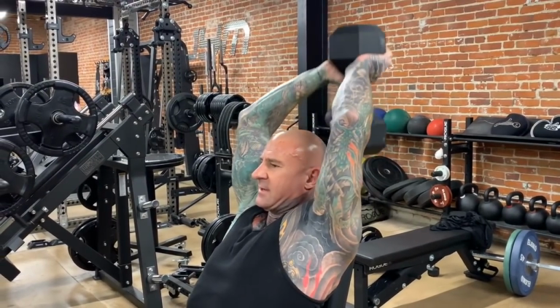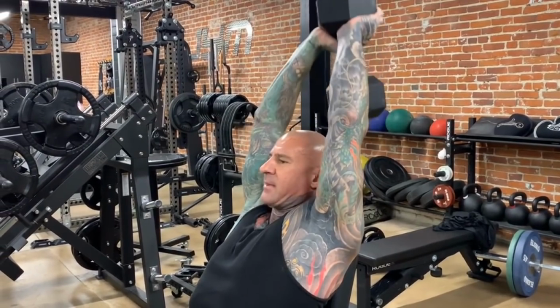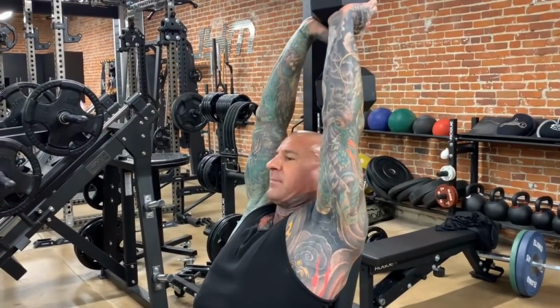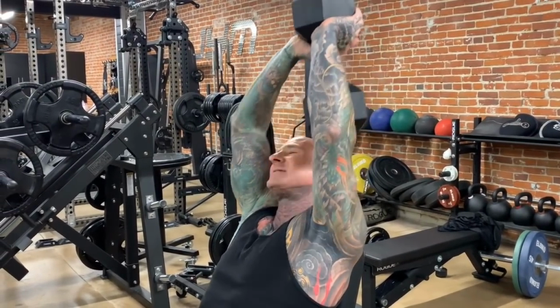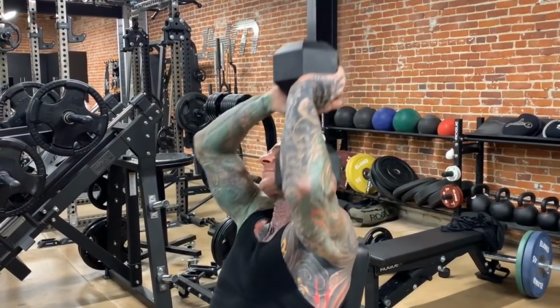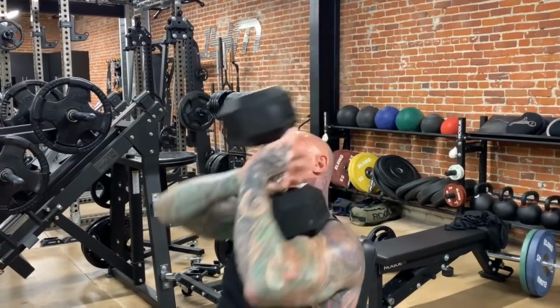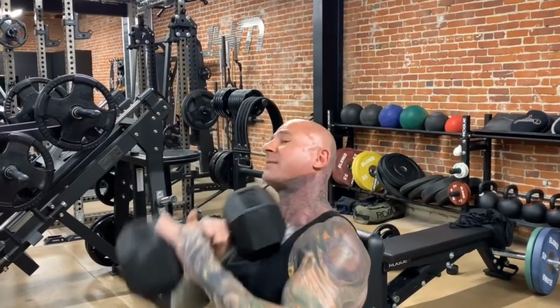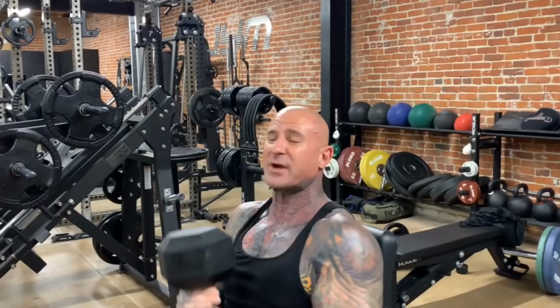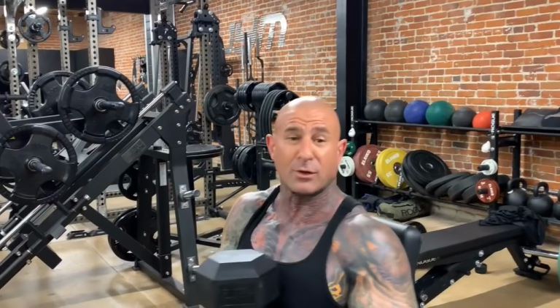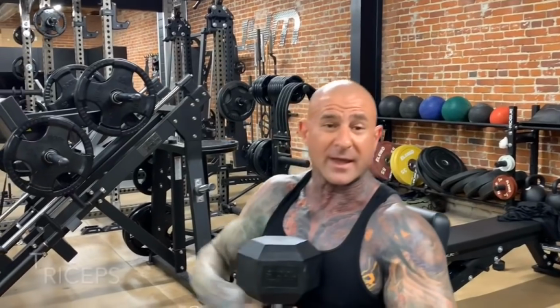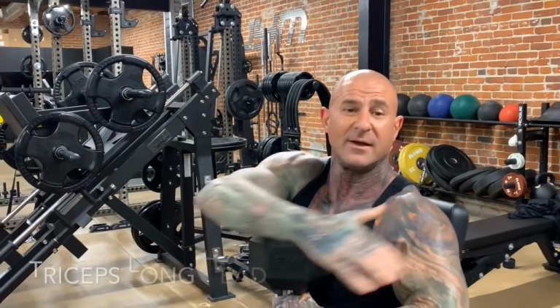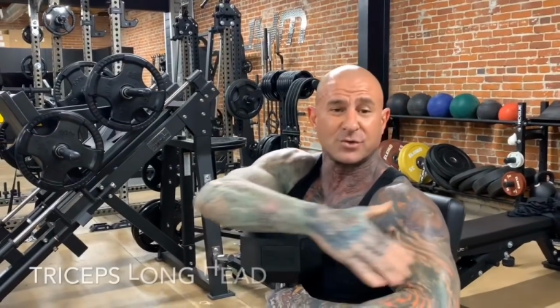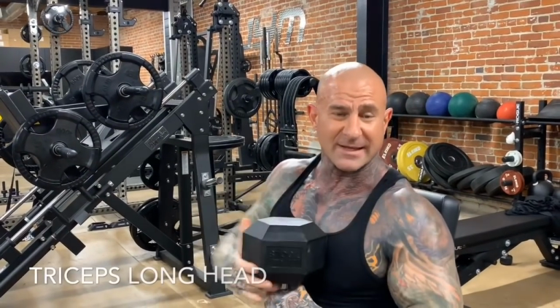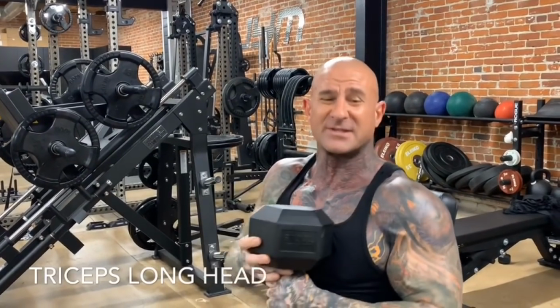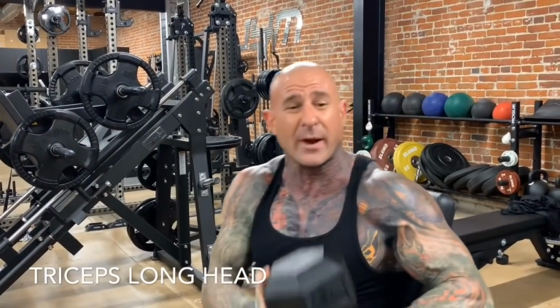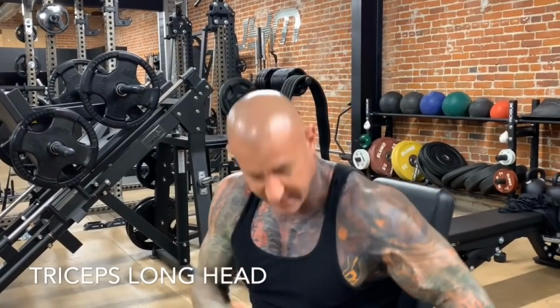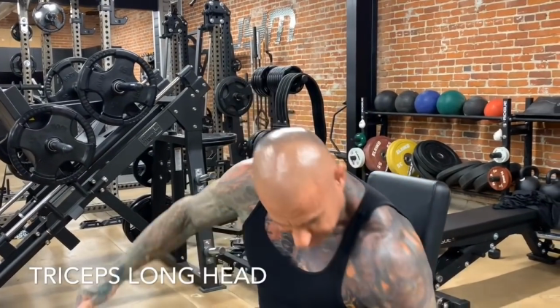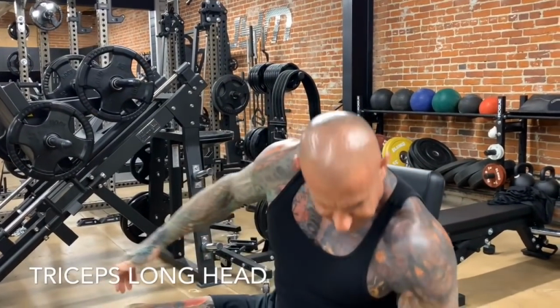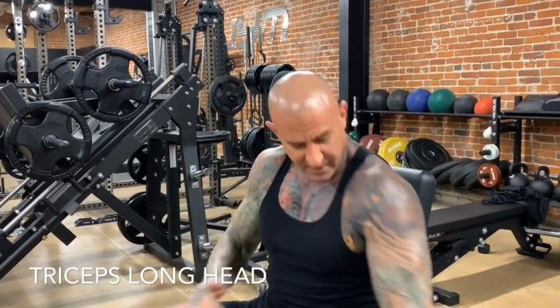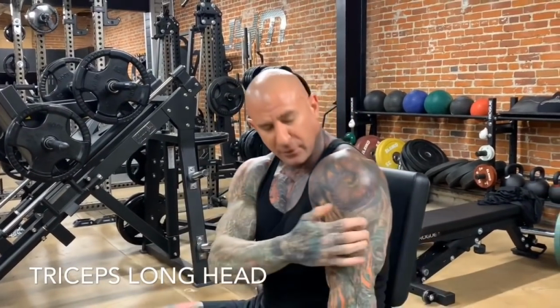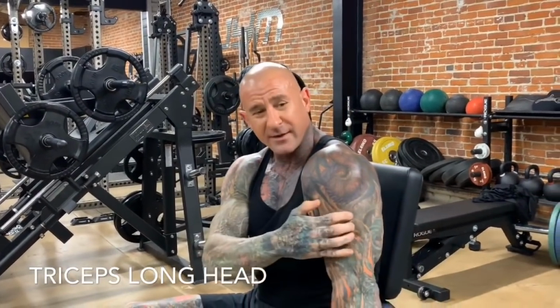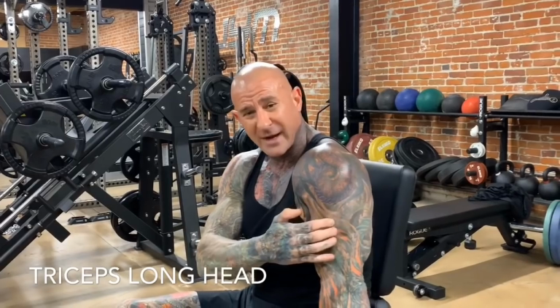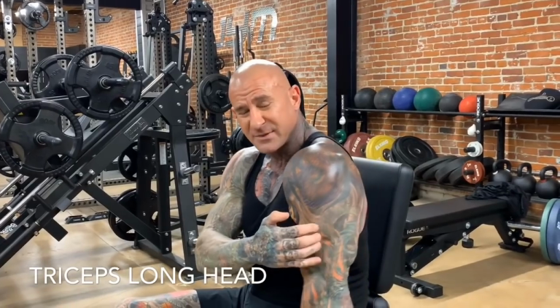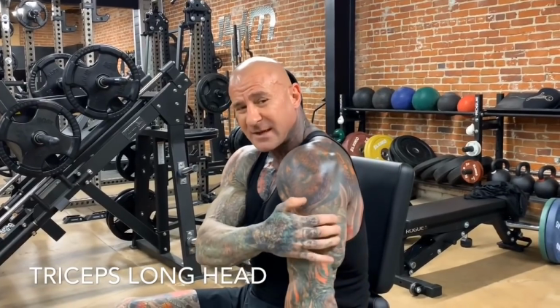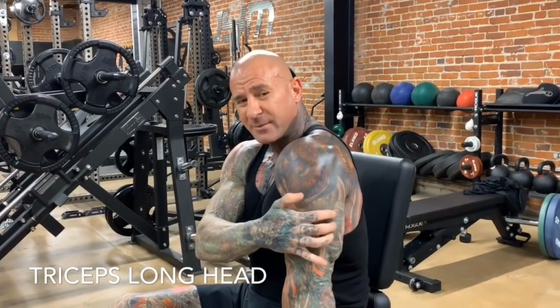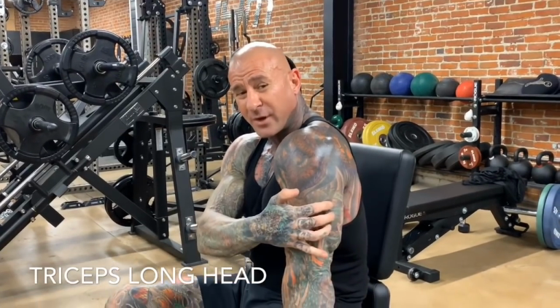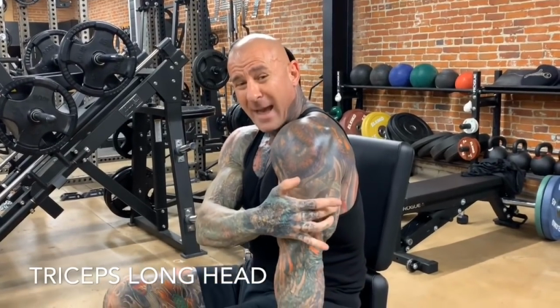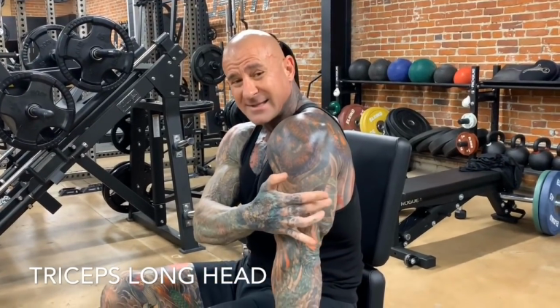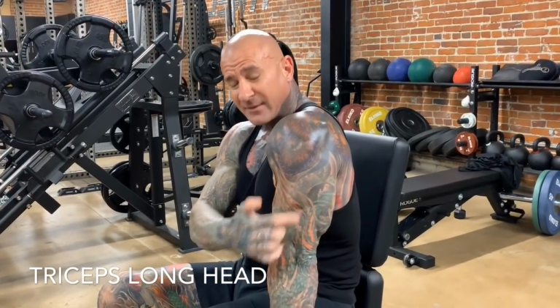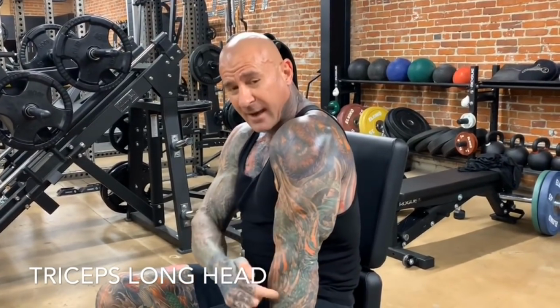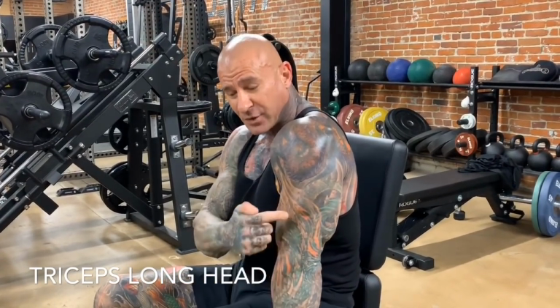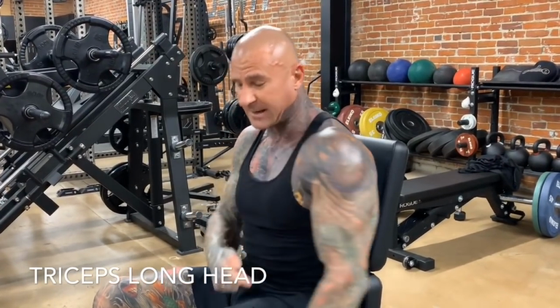Now remember, because the arms are overhead we're stretching the long head of the triceps, so this is a great way to build up the long head of the triceps, which makes up the majority of the mass on the back of the triceps.